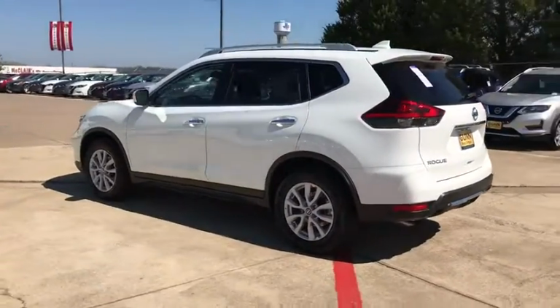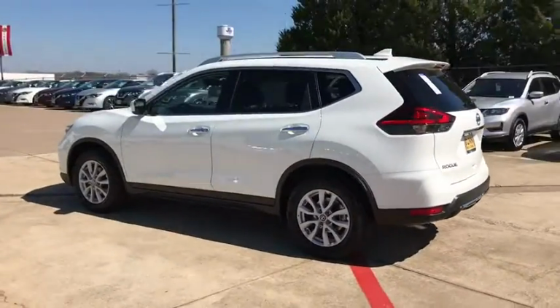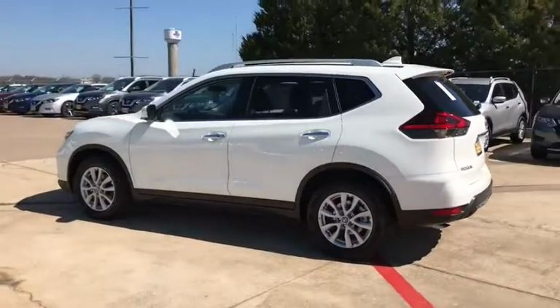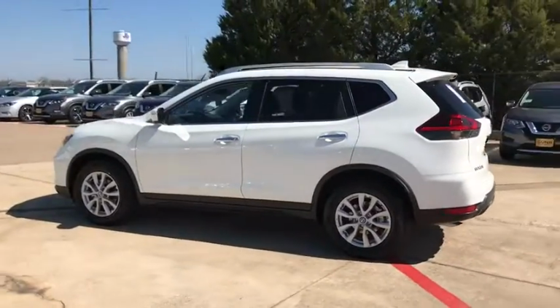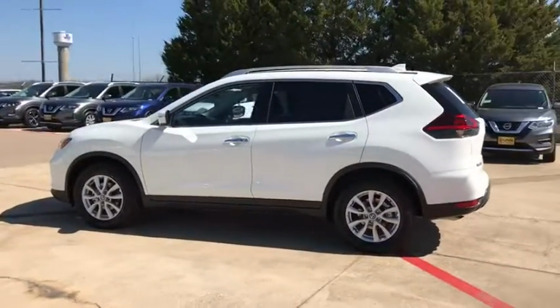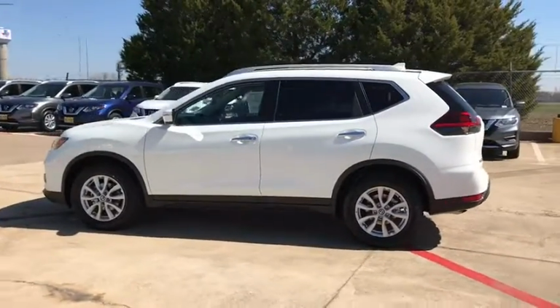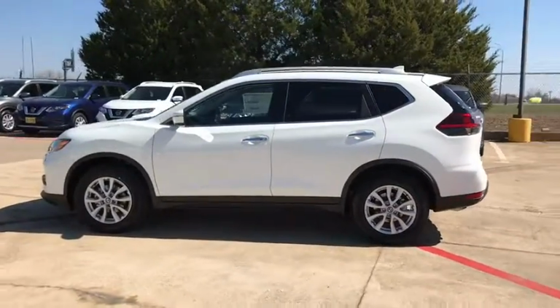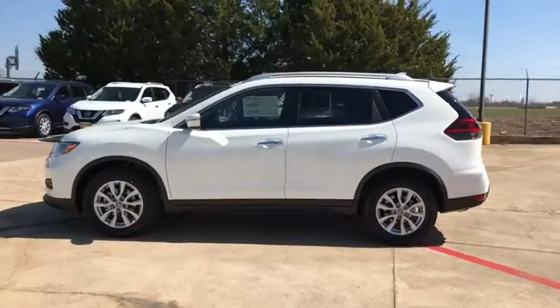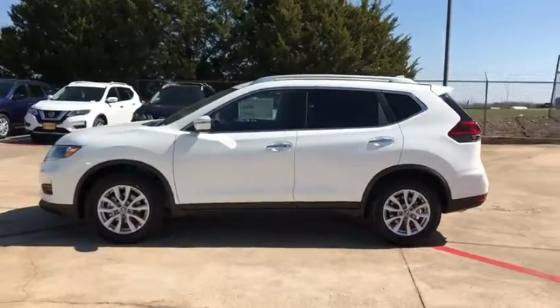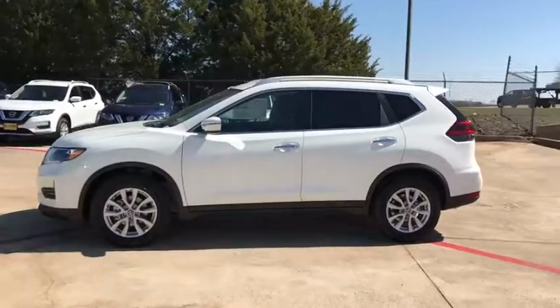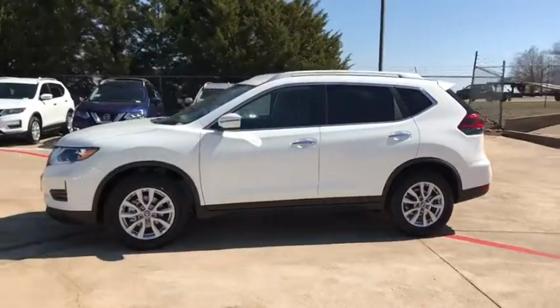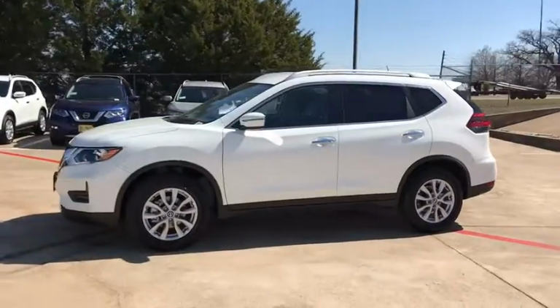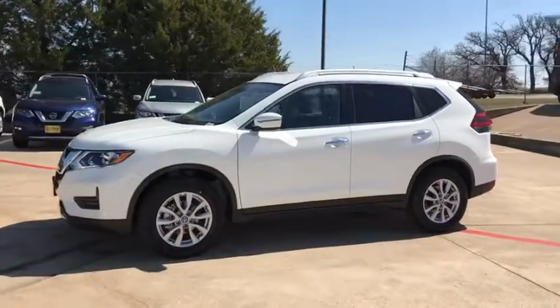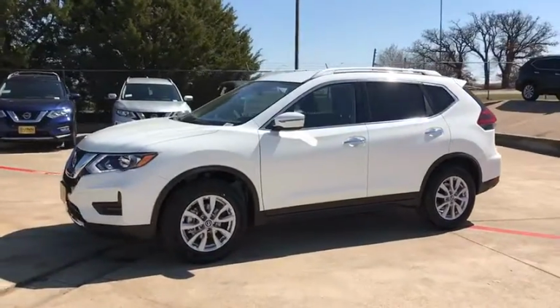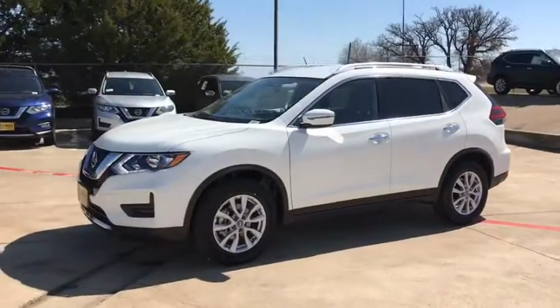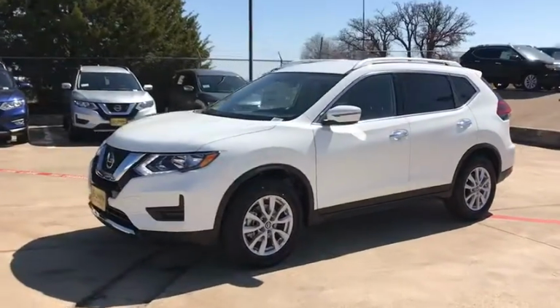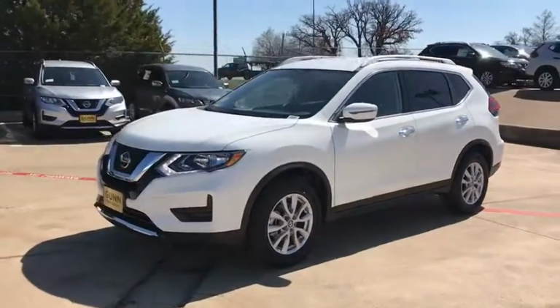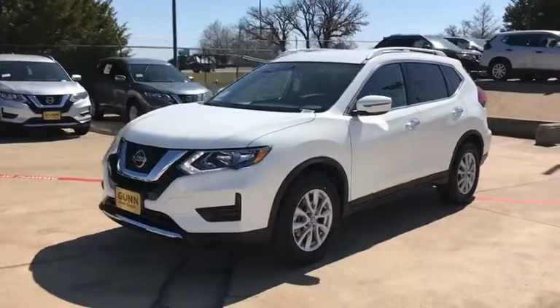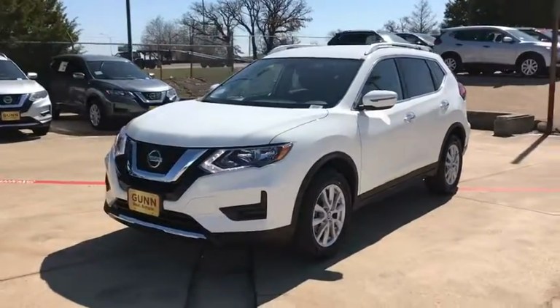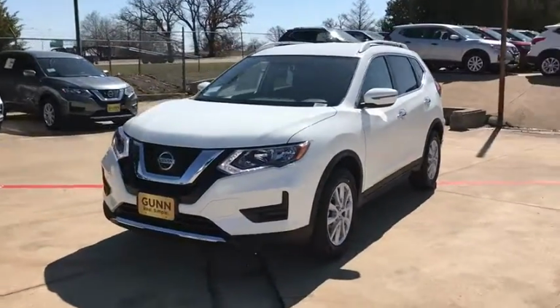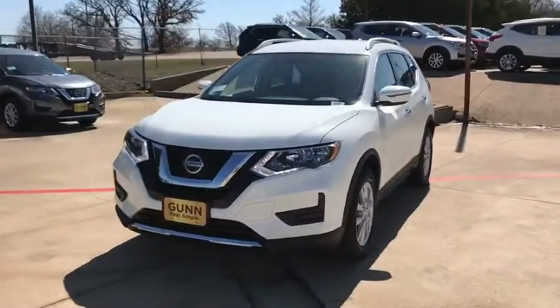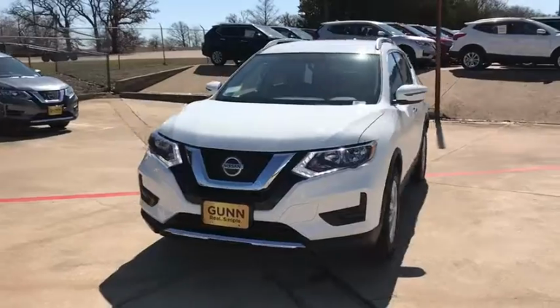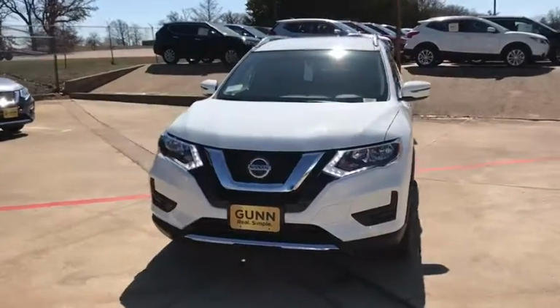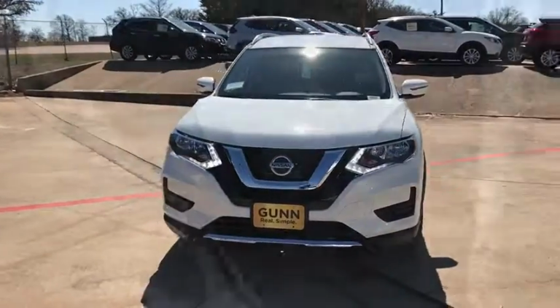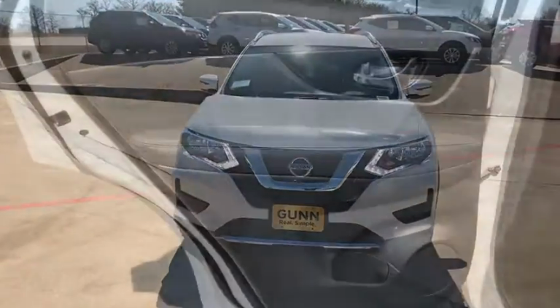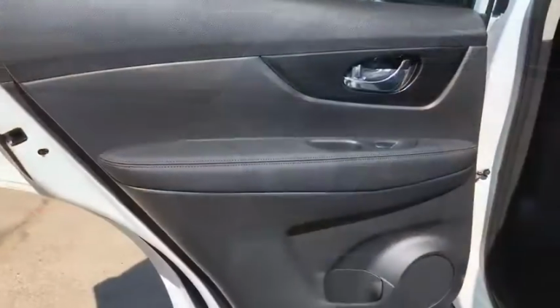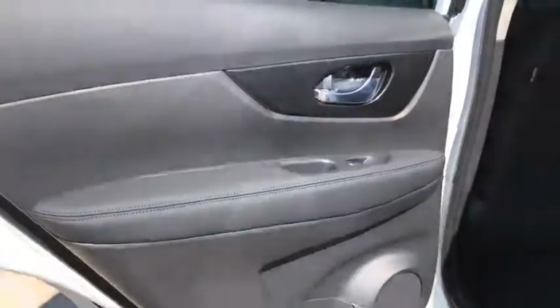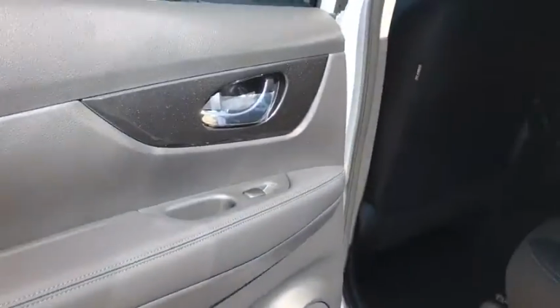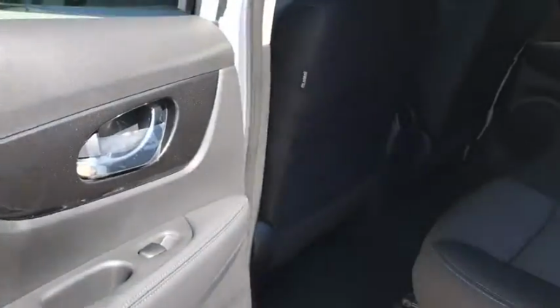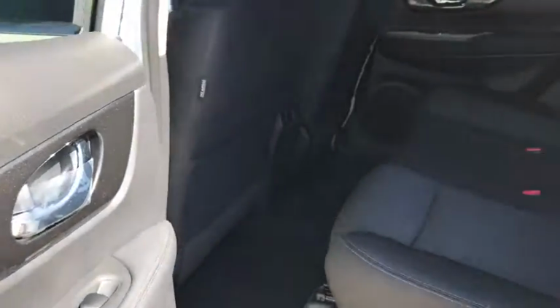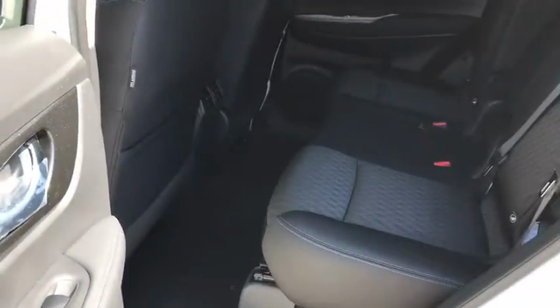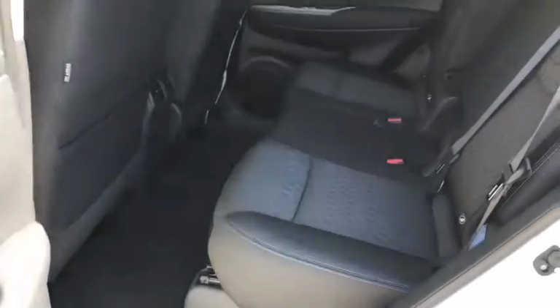Here are some of this vehicle's great options: stability control, anti-lock braking system, traction control, remote engine start, keyless entry, steering wheel audio controls, power liftgate, backup camera, leather-wrapped steering wheel.